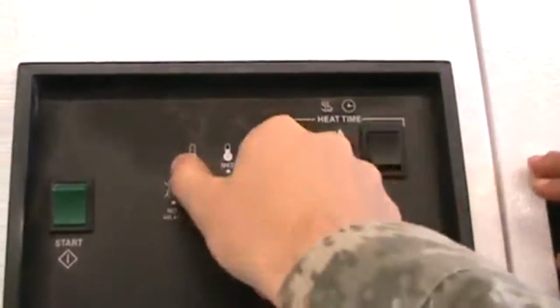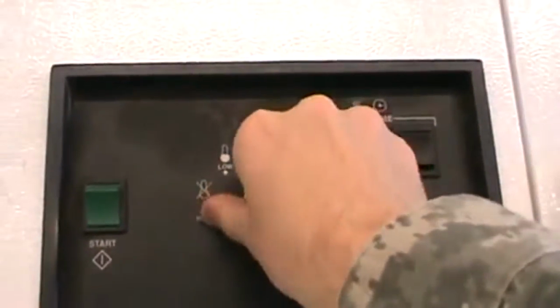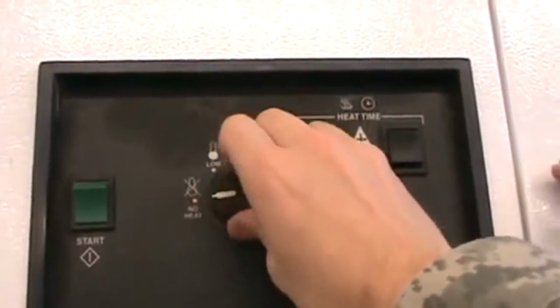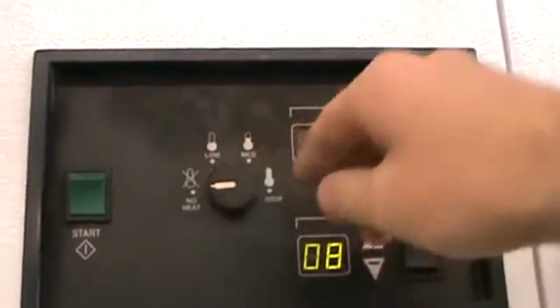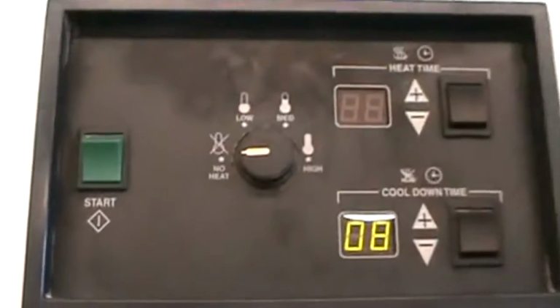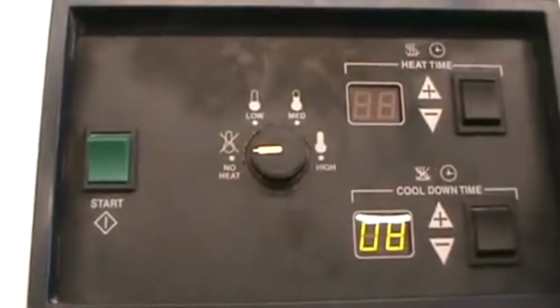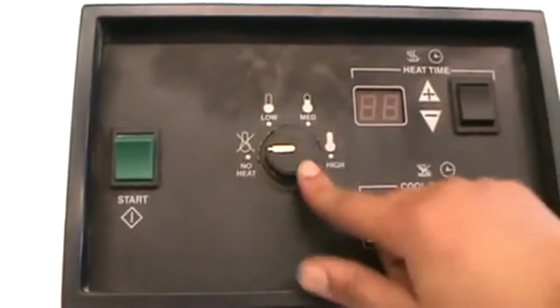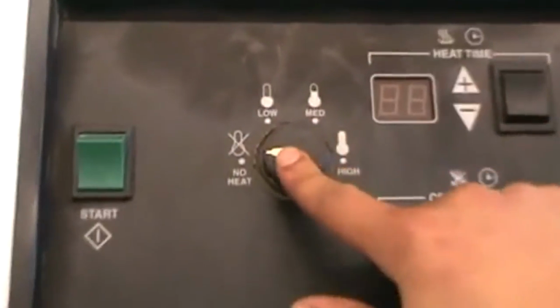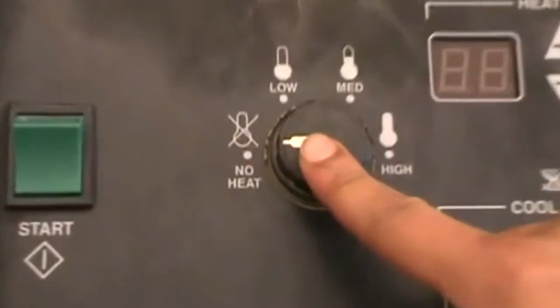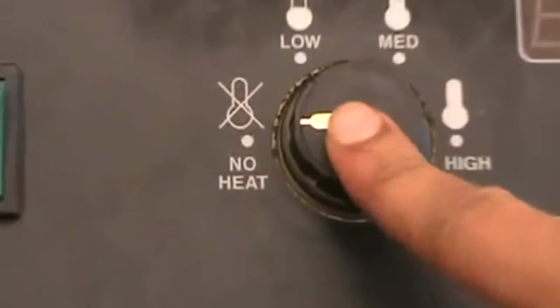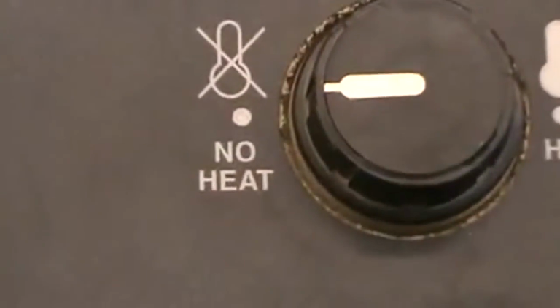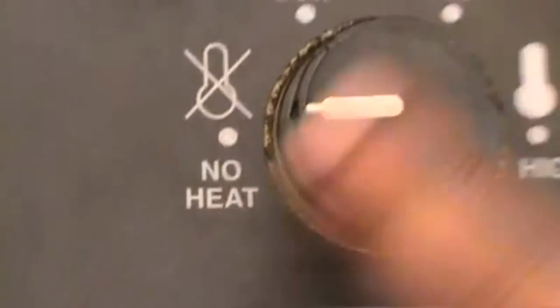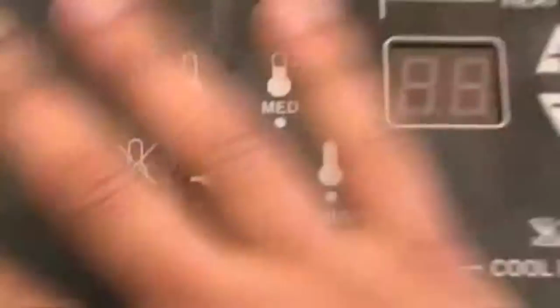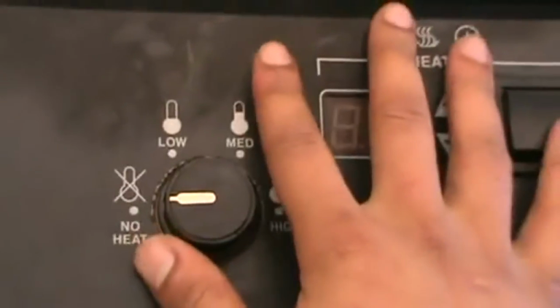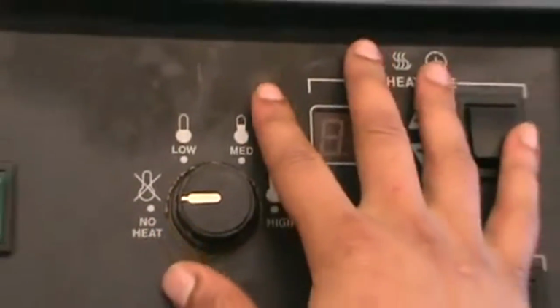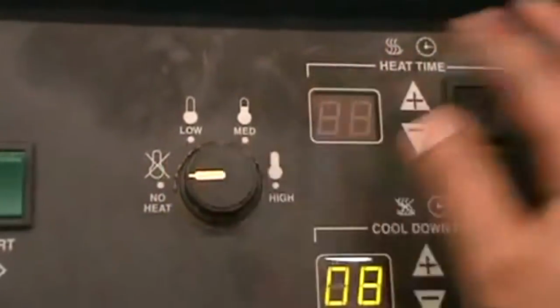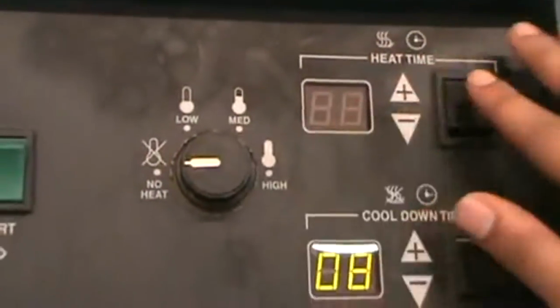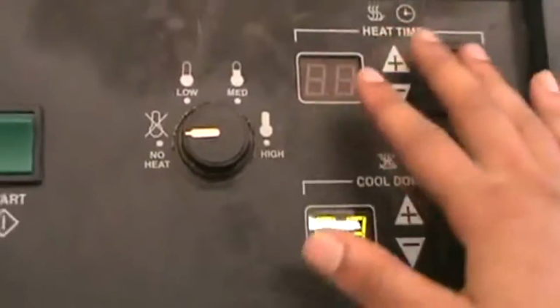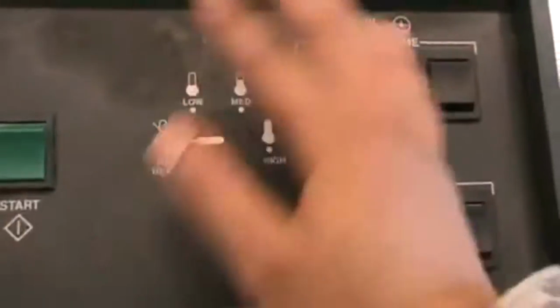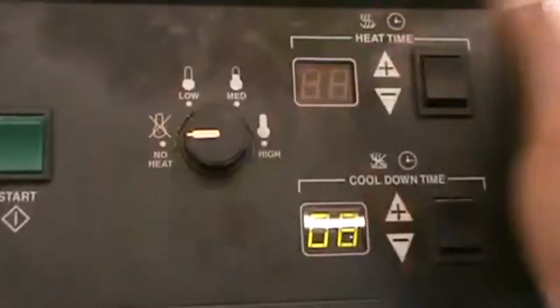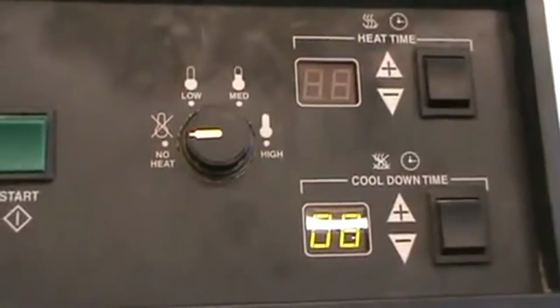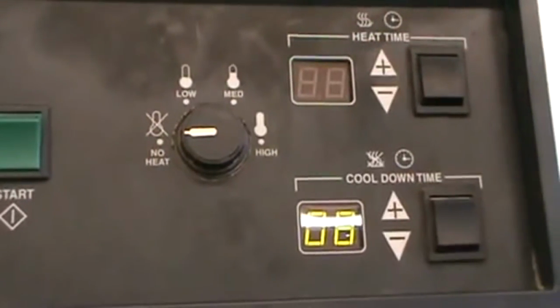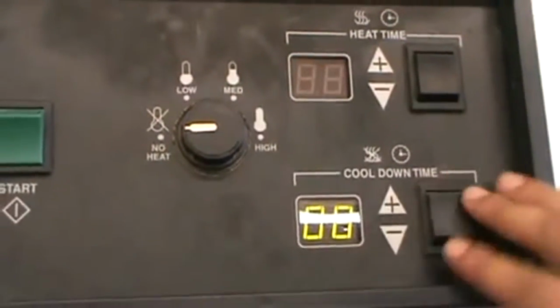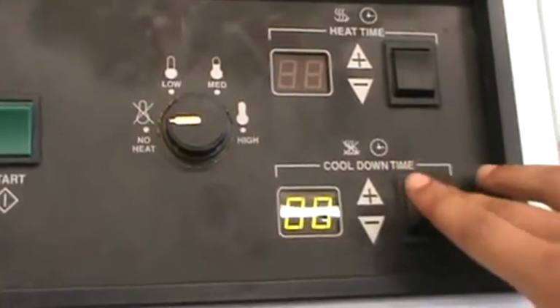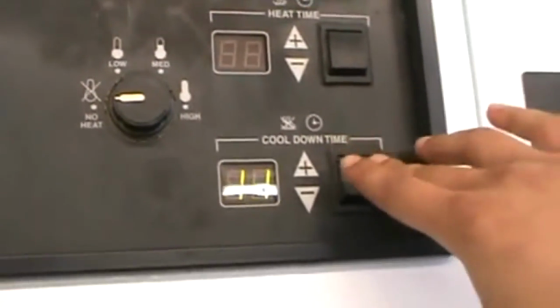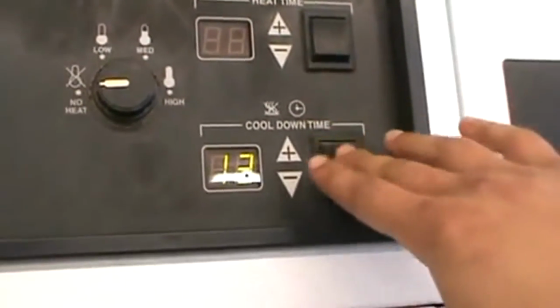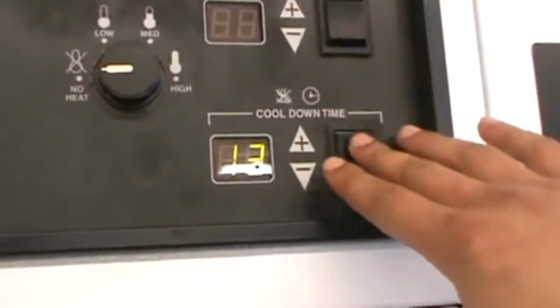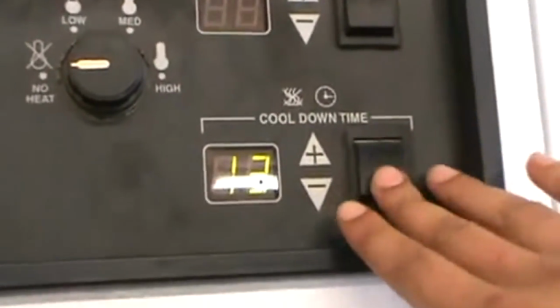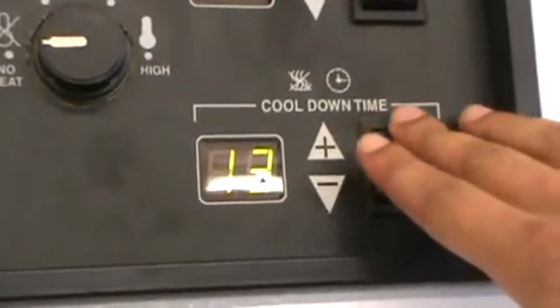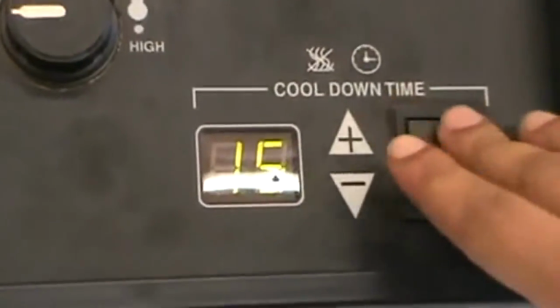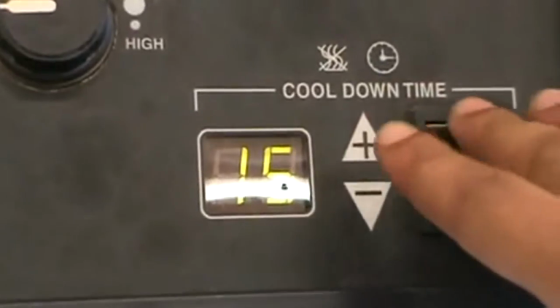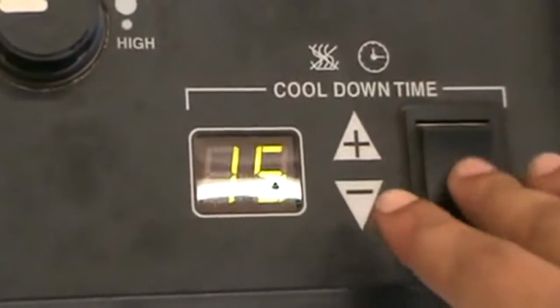Dying is not what you want. No heat — anything that says heat, turn that bitch off. Cool down time — we might want to put some cool down time in there. Put that on there.